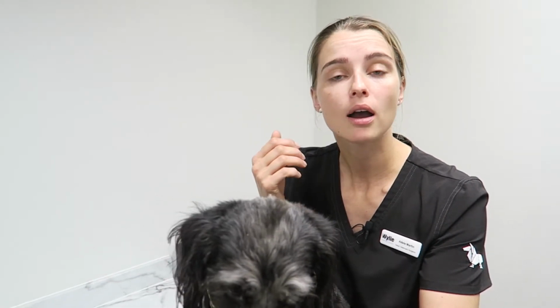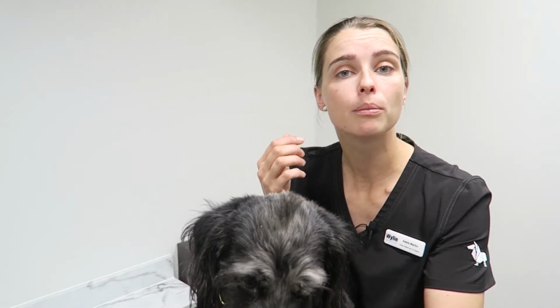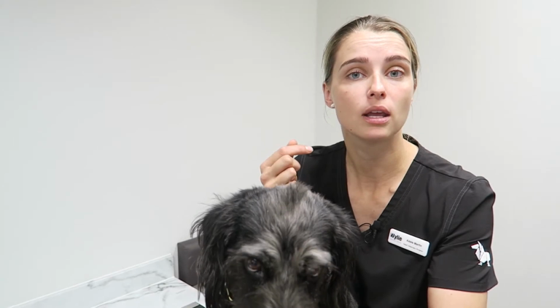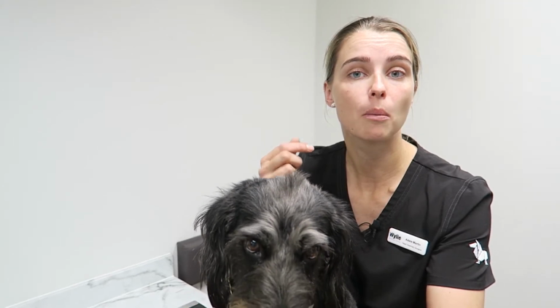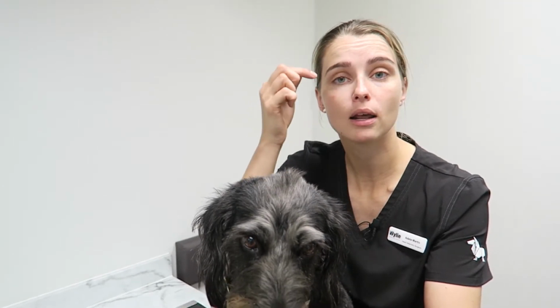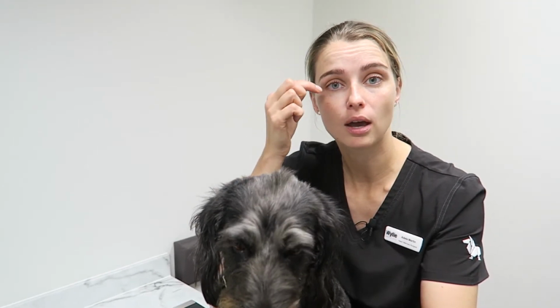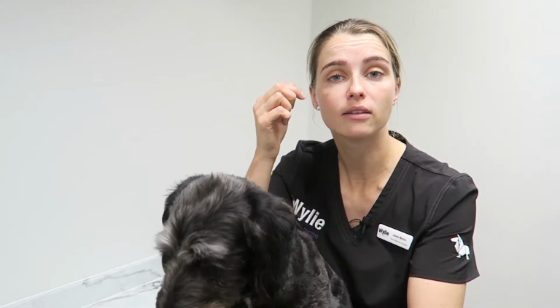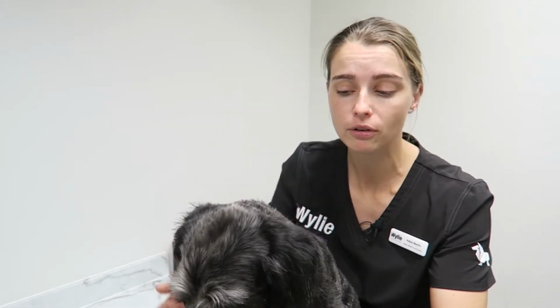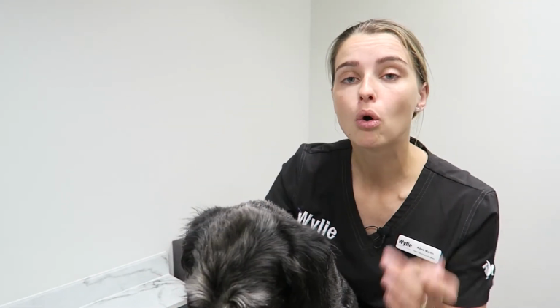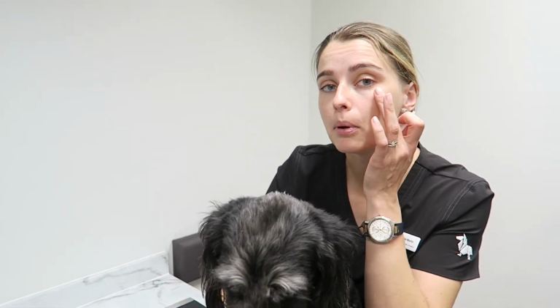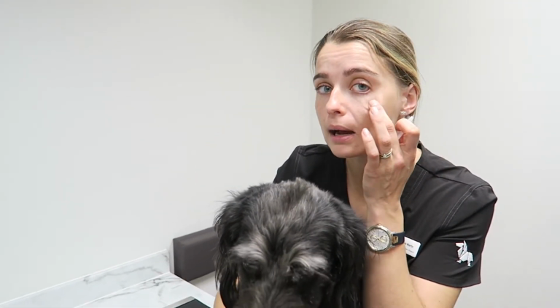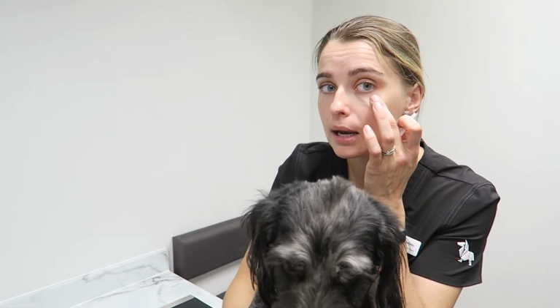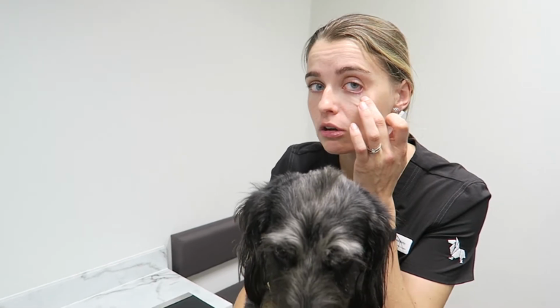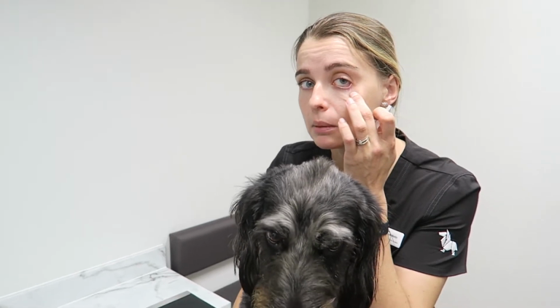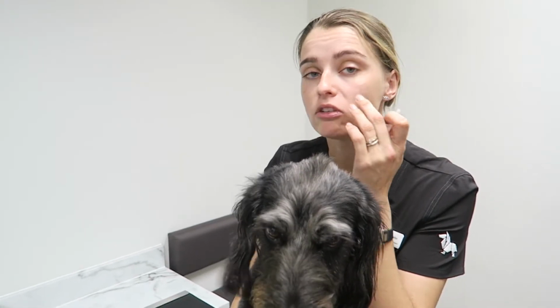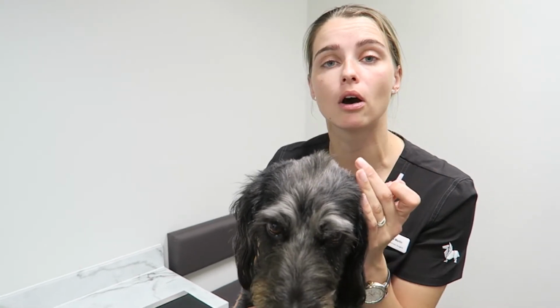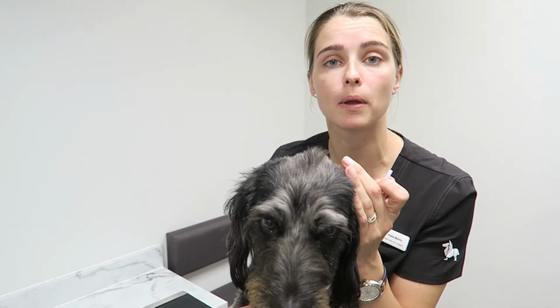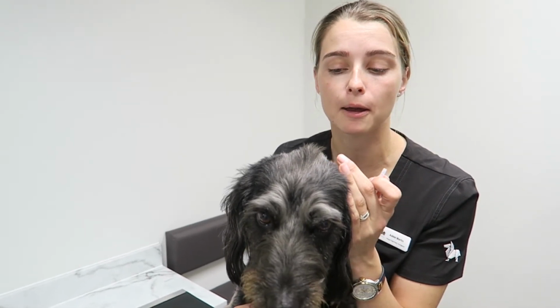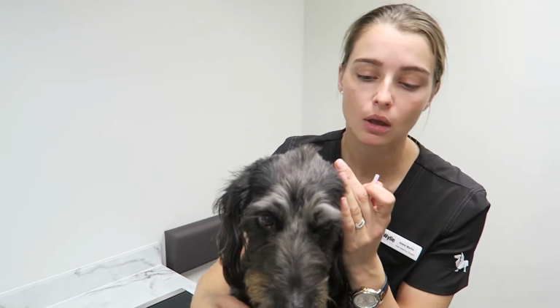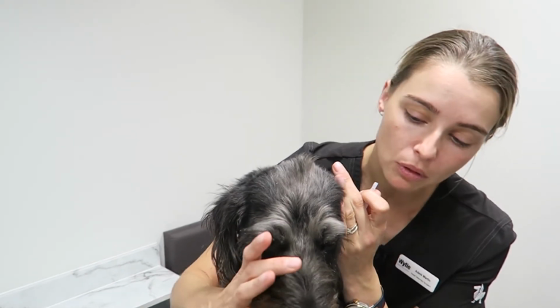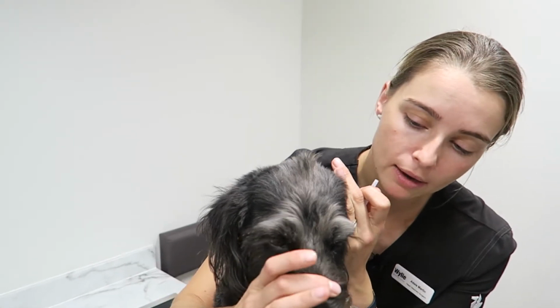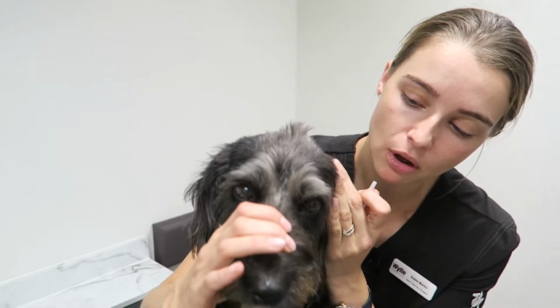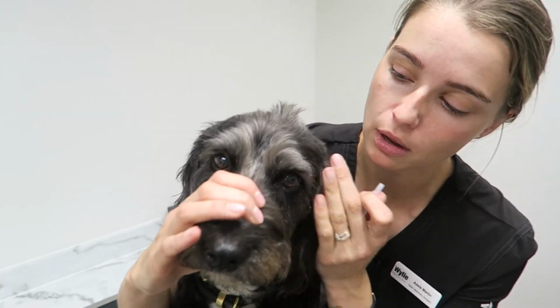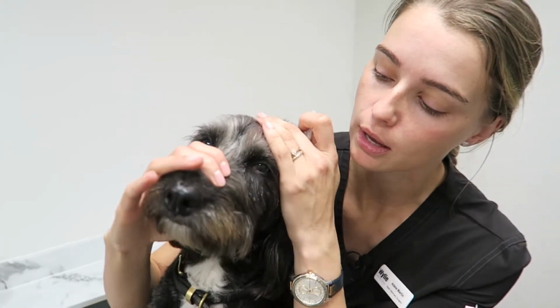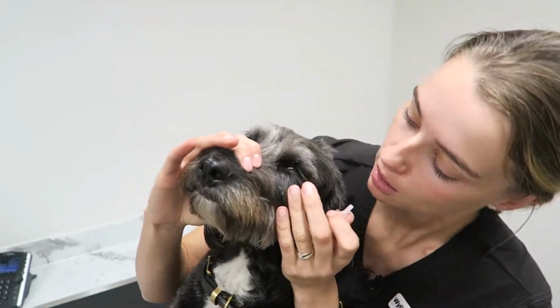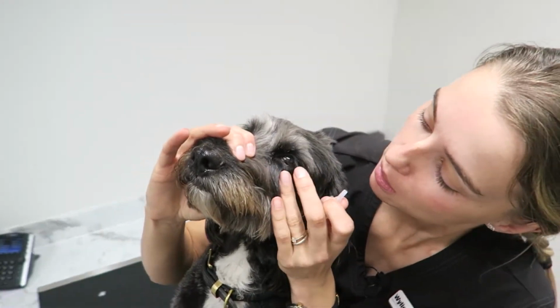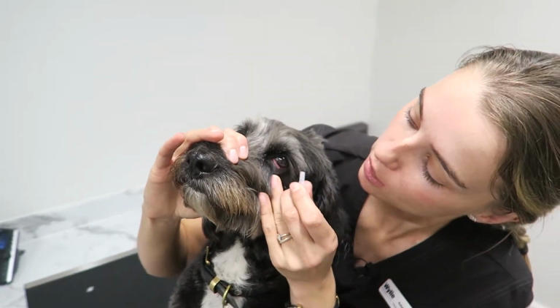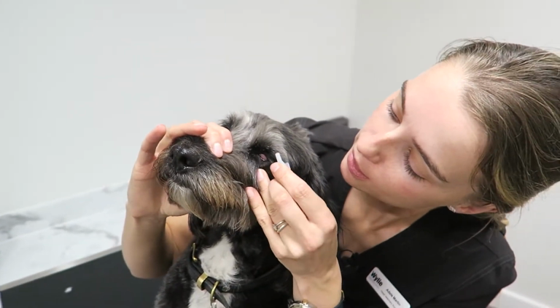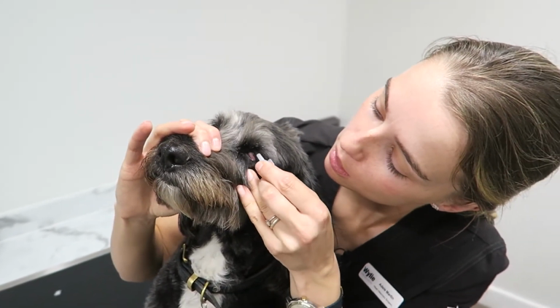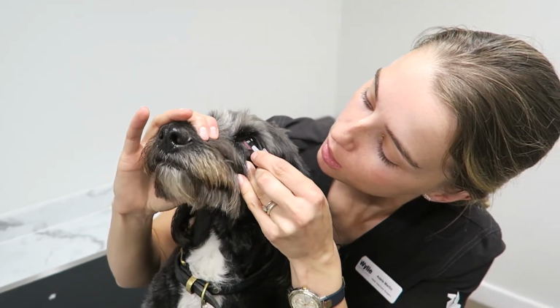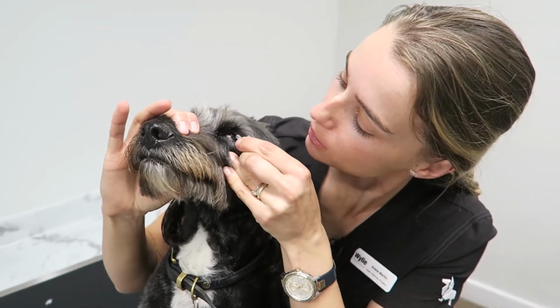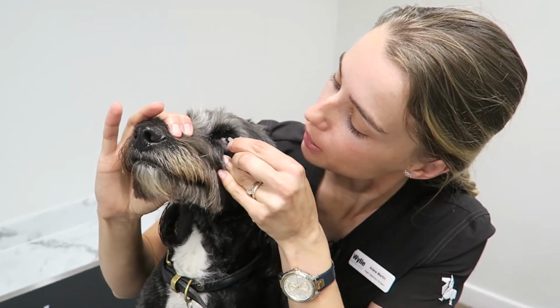Either you can put the drop directly onto the eye itself, or you can pull down the lower lid to create a little pocket to put the eye drop in. With one hand I would hold the nose, pull the lower lid down and pop a little drop in.